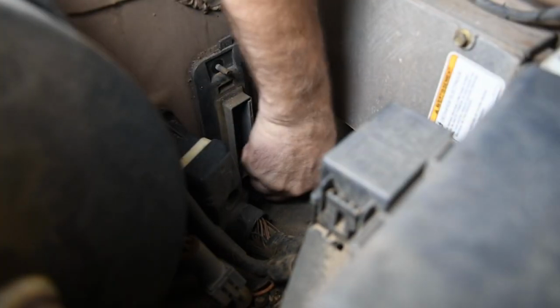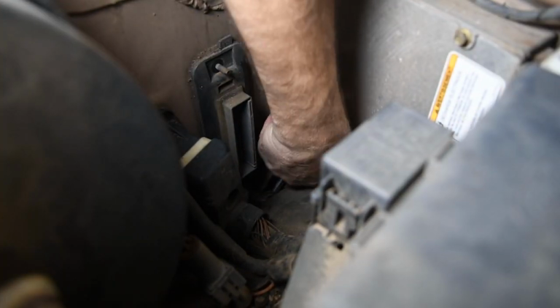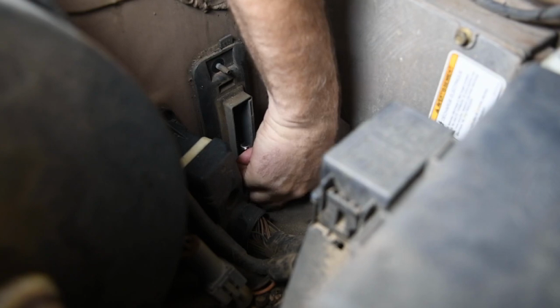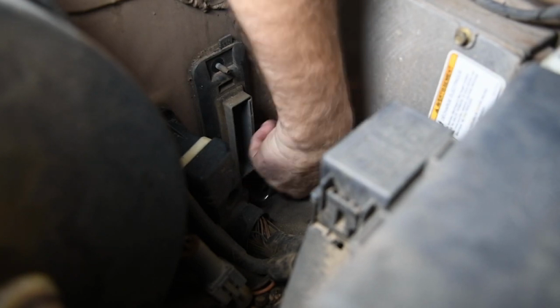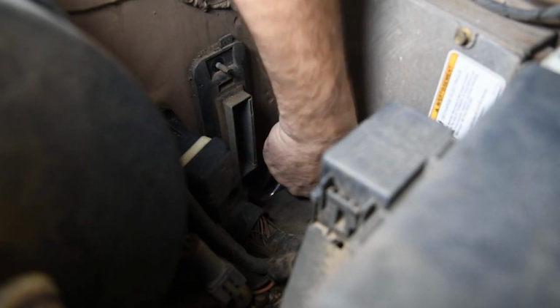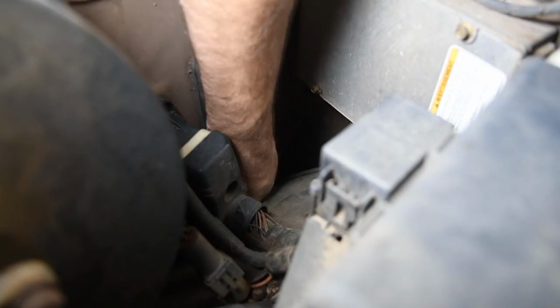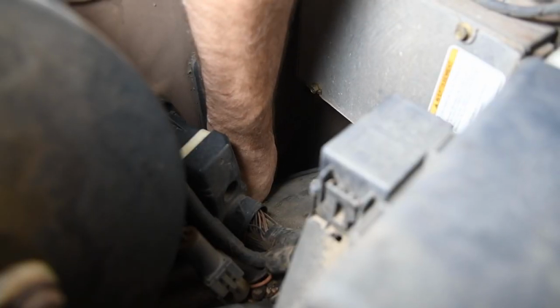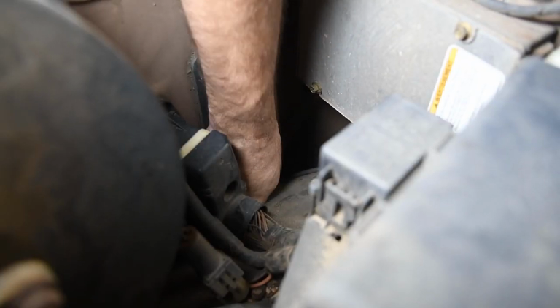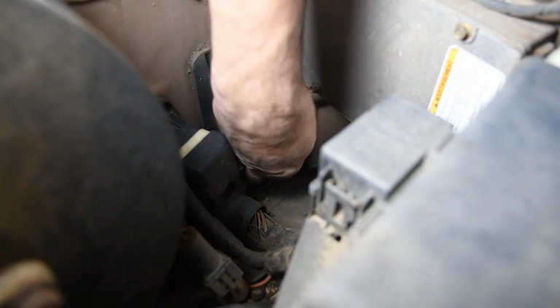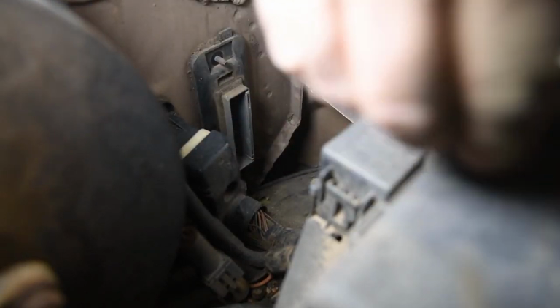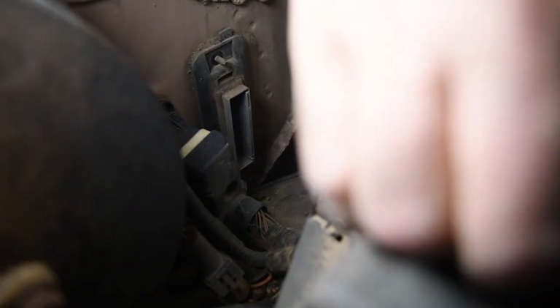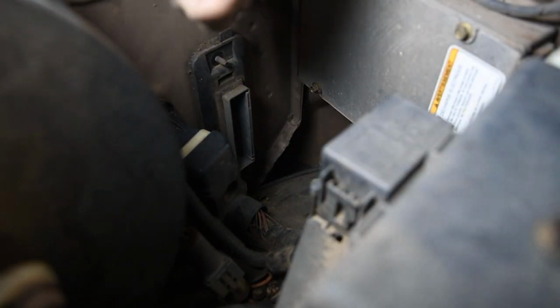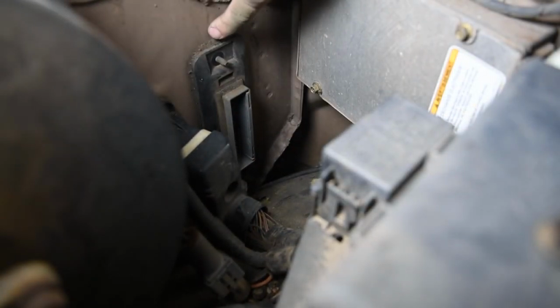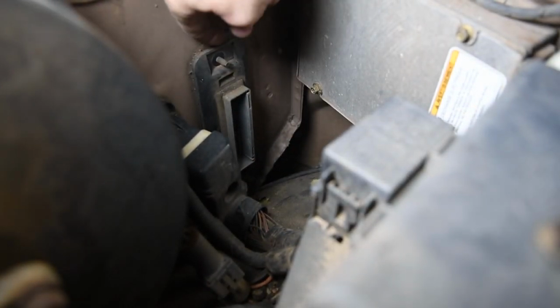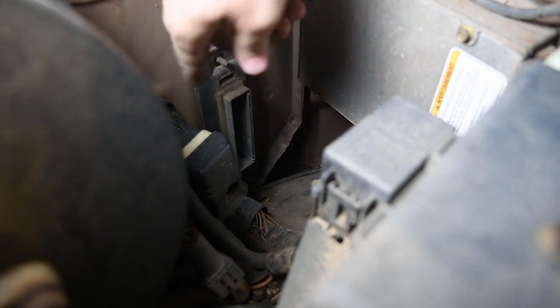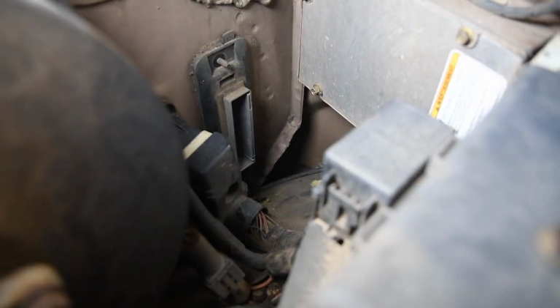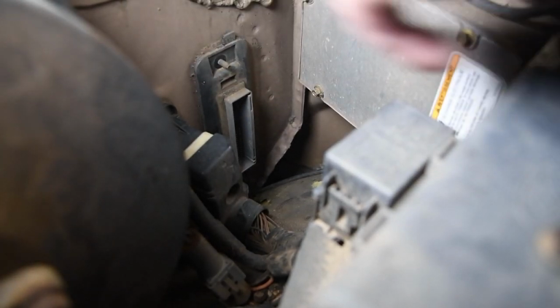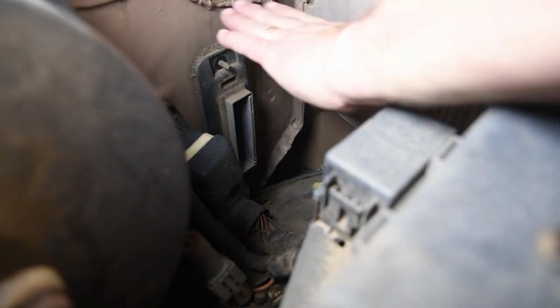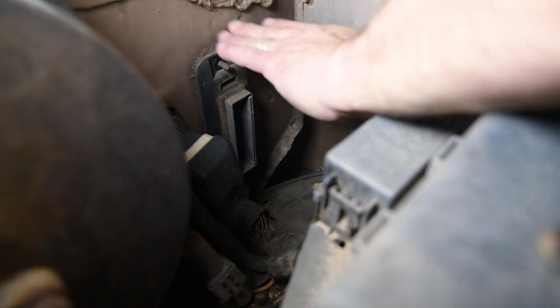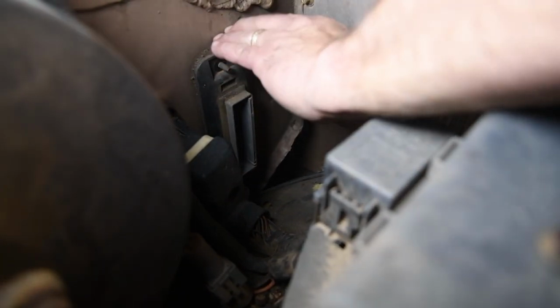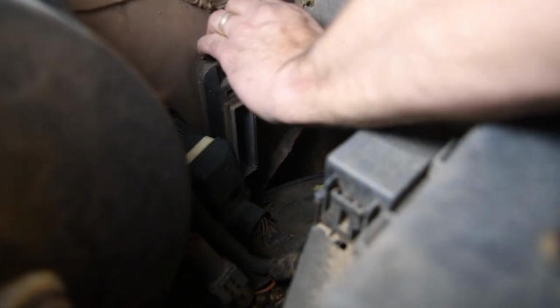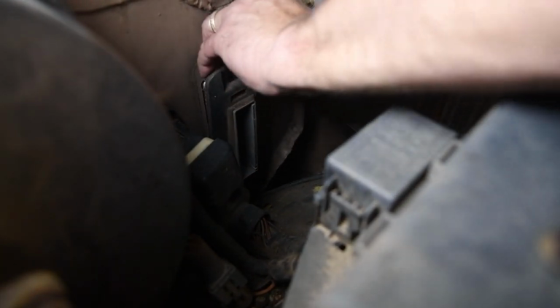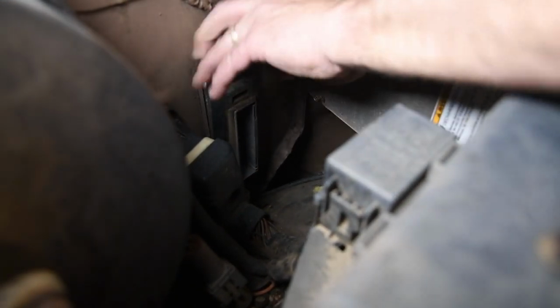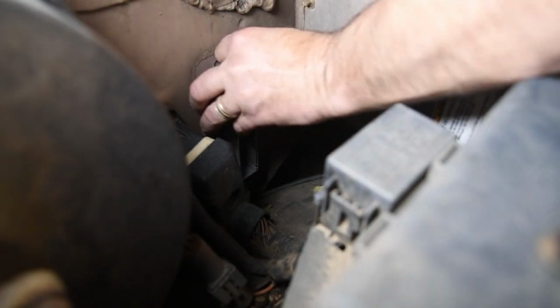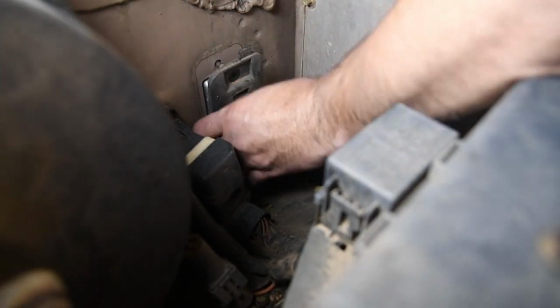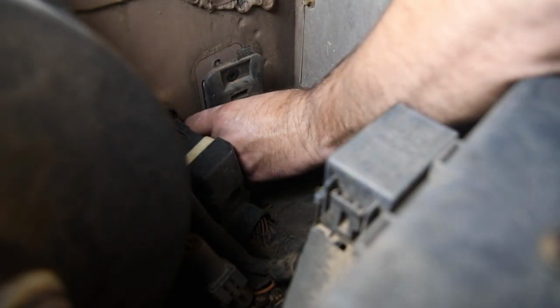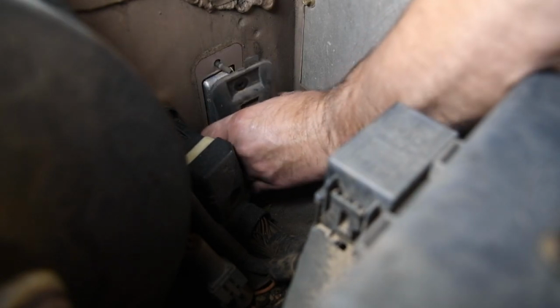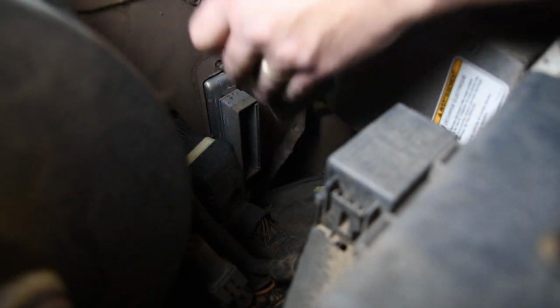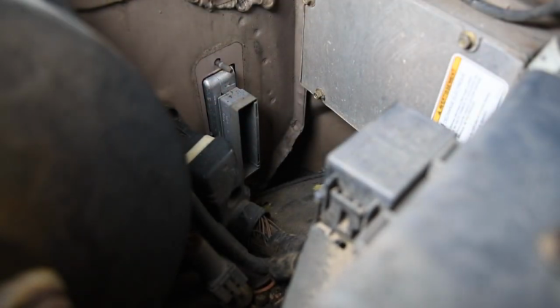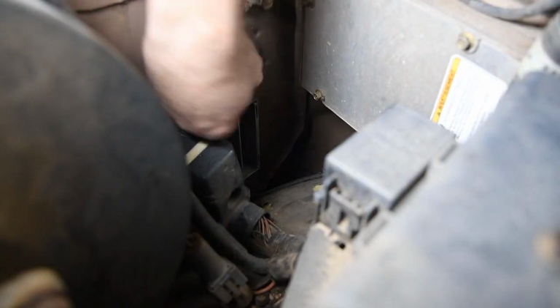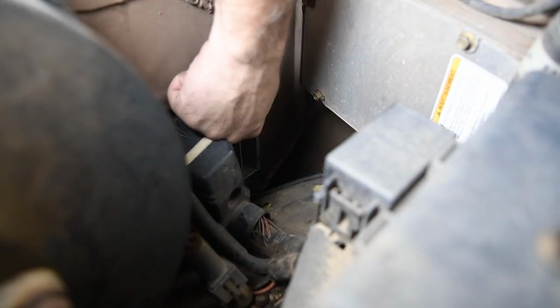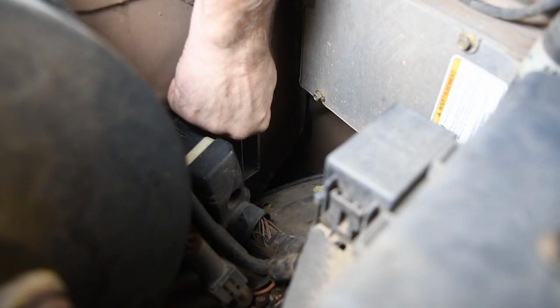Go ahead and loosen these and set the bolts aside so they don't get lost. The lower one's a little tricky. We've got that out of the way and then the boot should just pop right off. And now you can see the PCM.